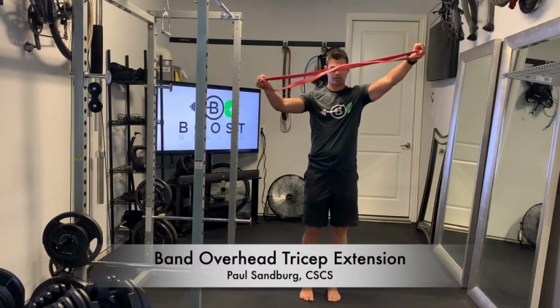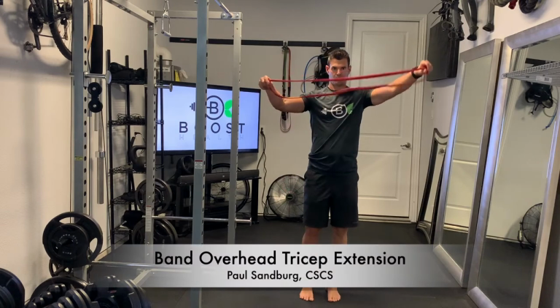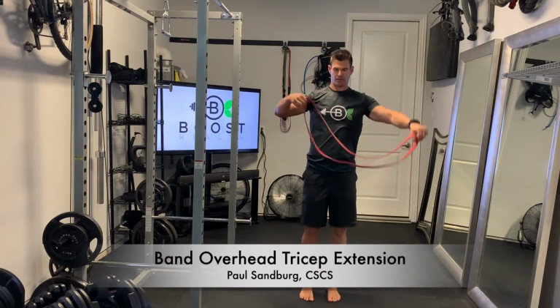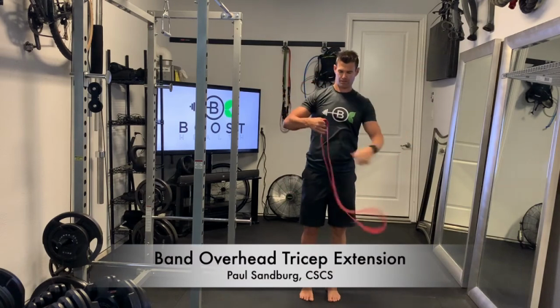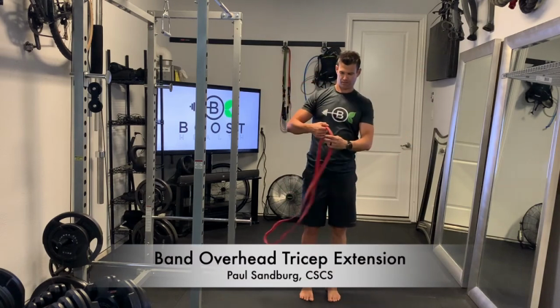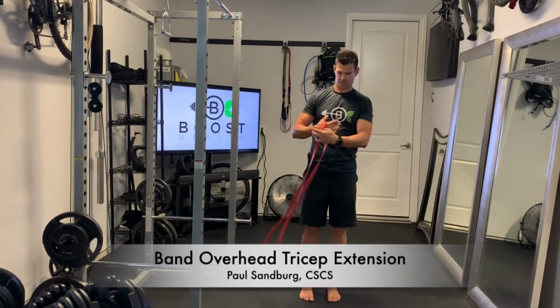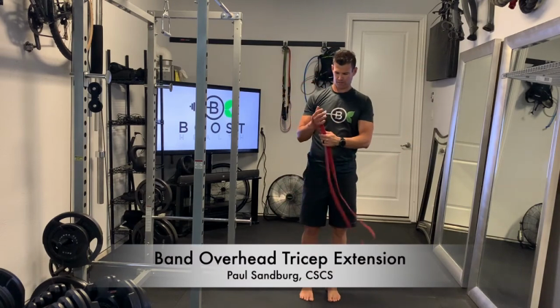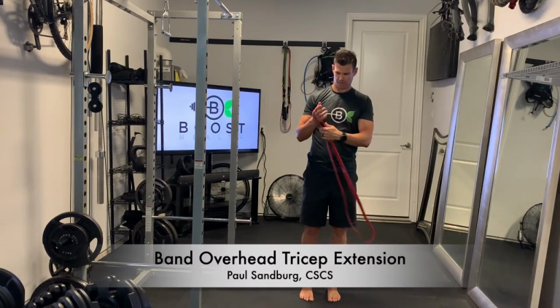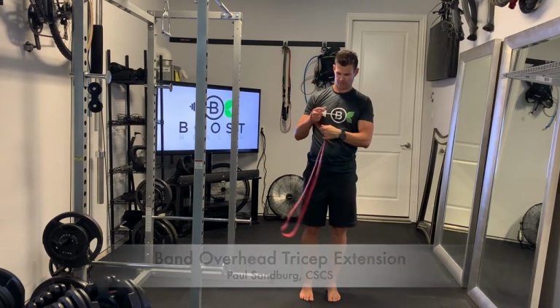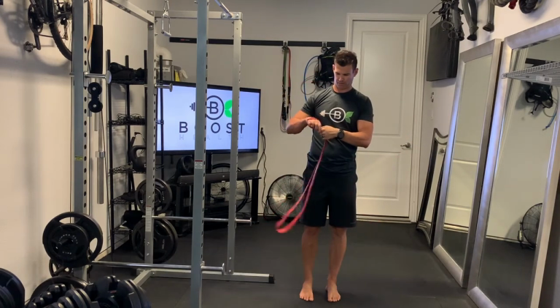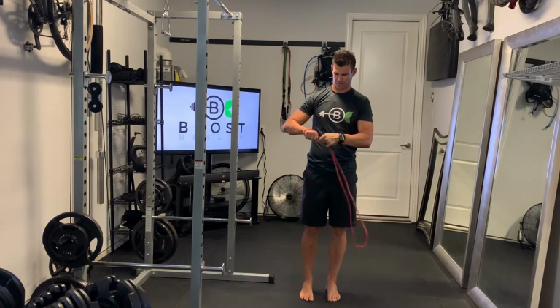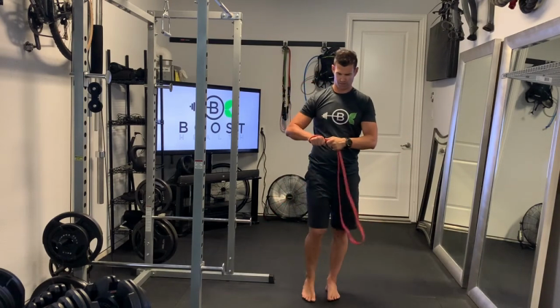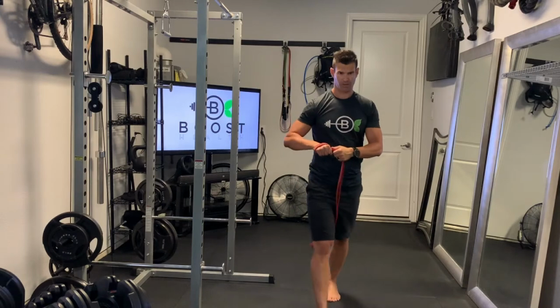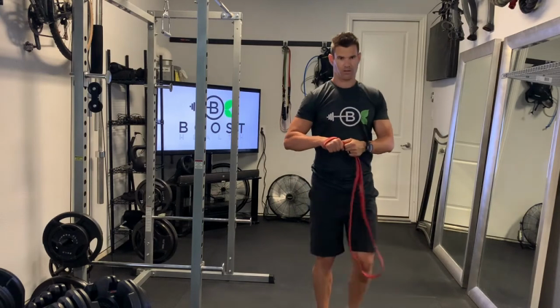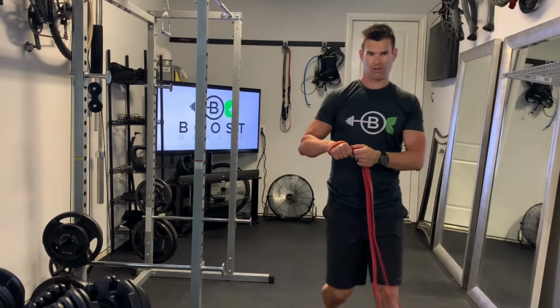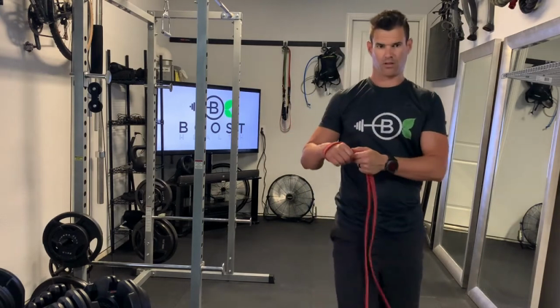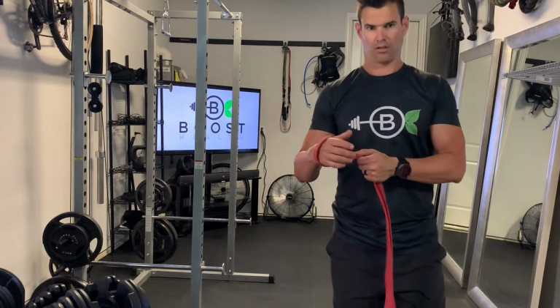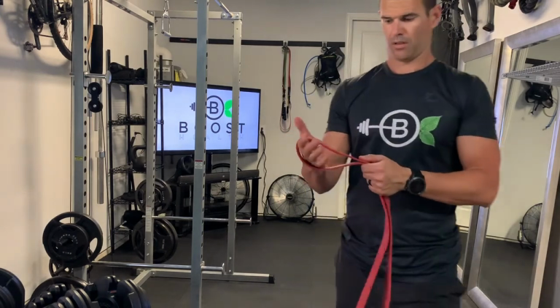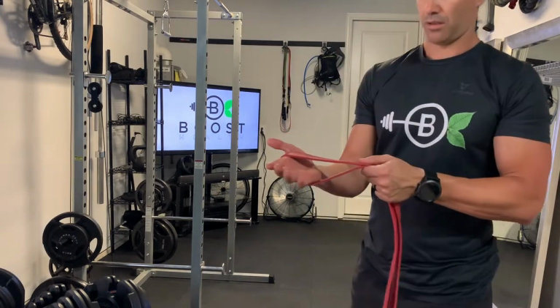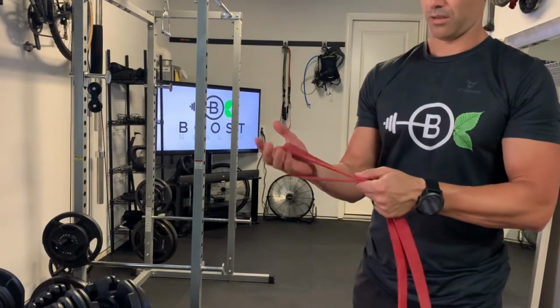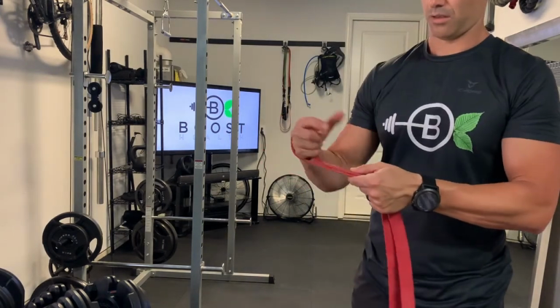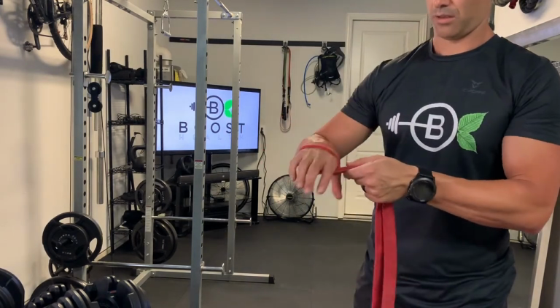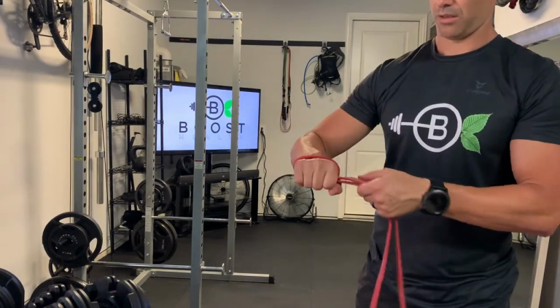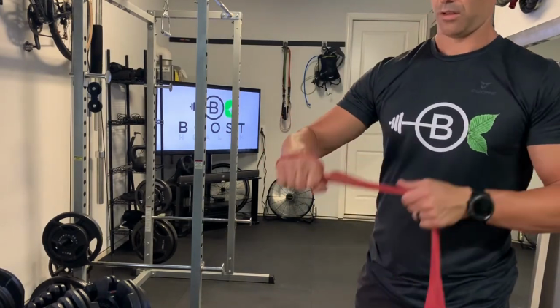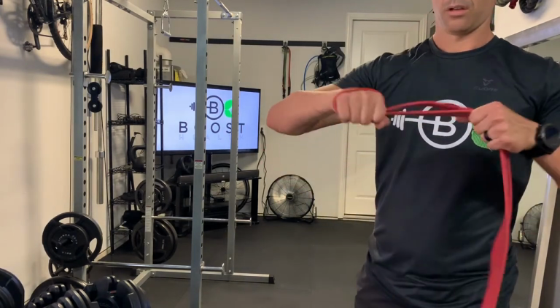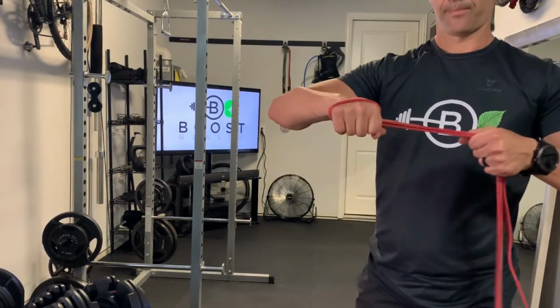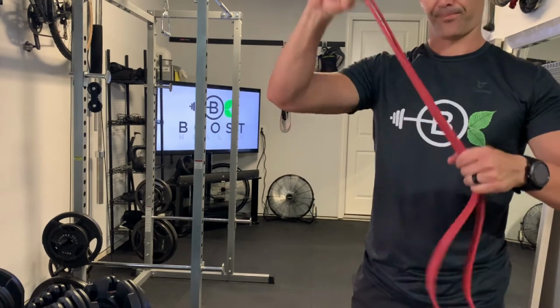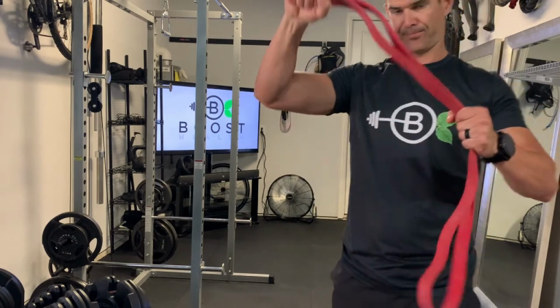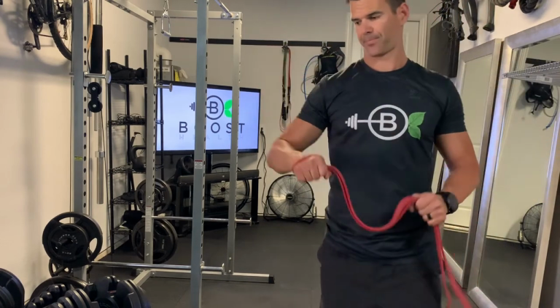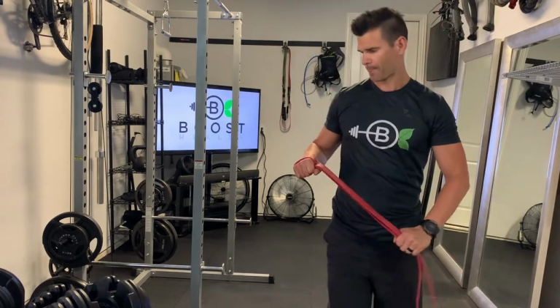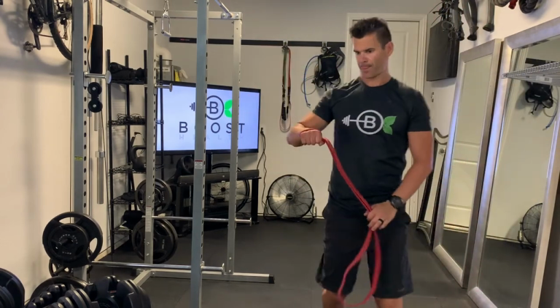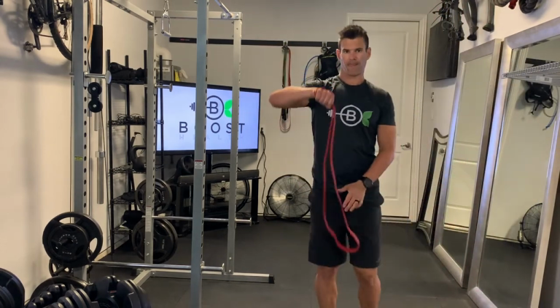This is a band overhead tricep extension. We're using the large loop heavy duty resistance band, and I'll show you how I have it hooked around my hand here. It's just looped around the outside and then hooked under again so it's a nice sturdy grip.